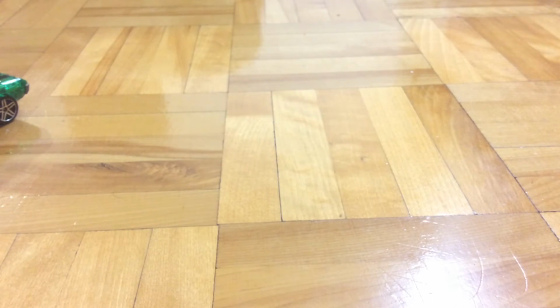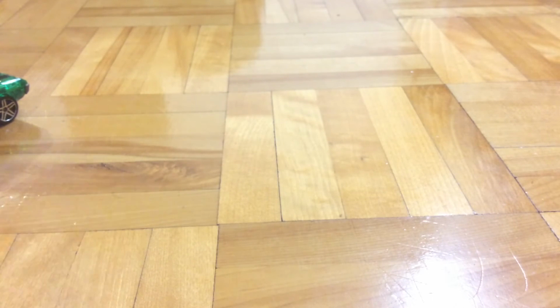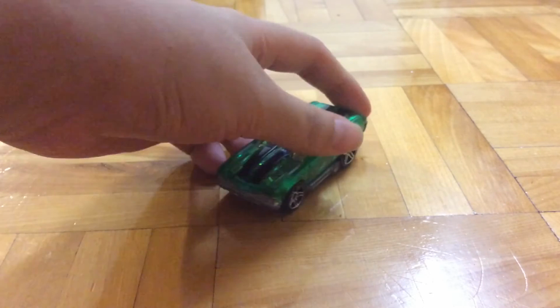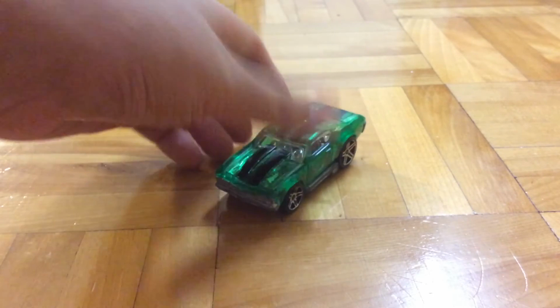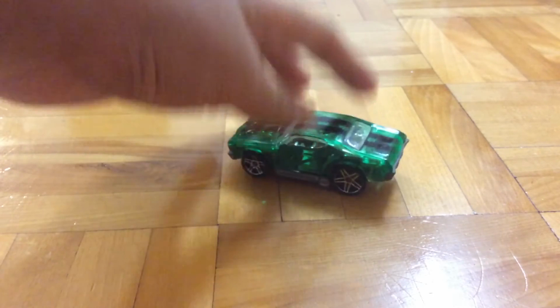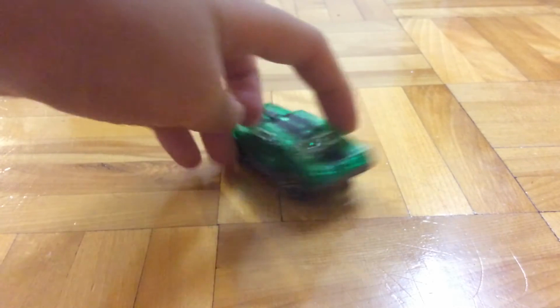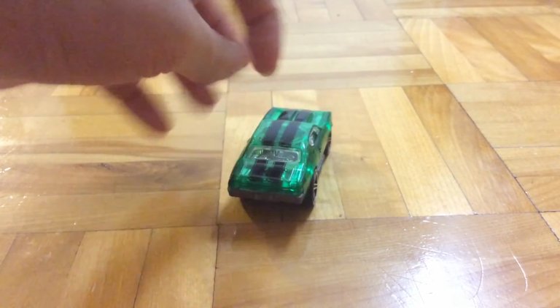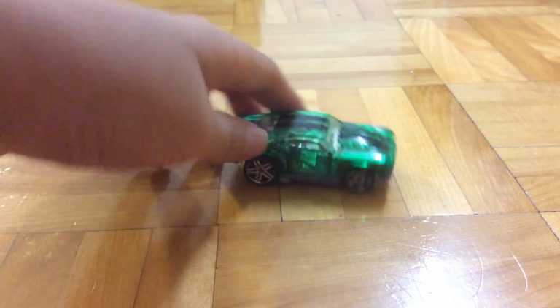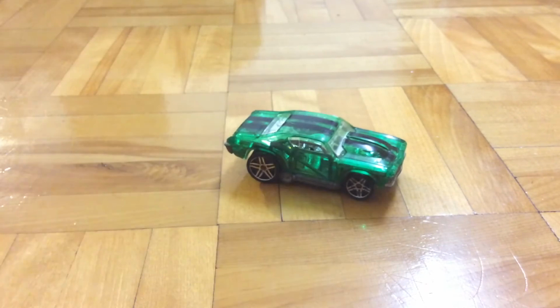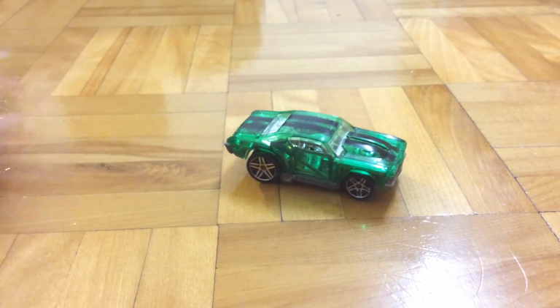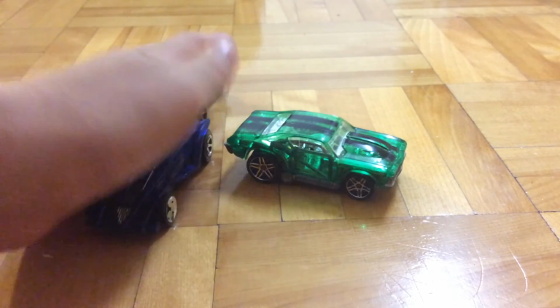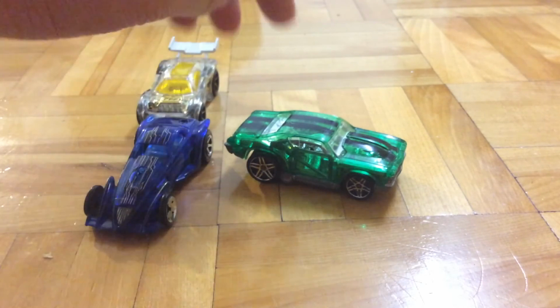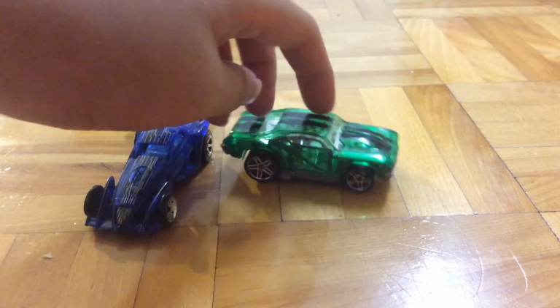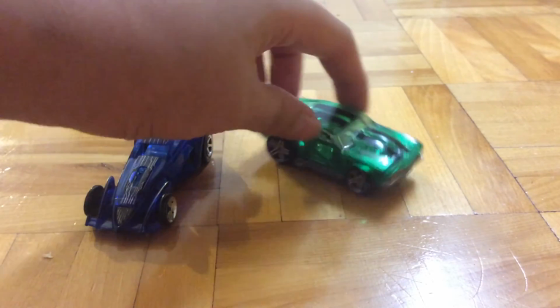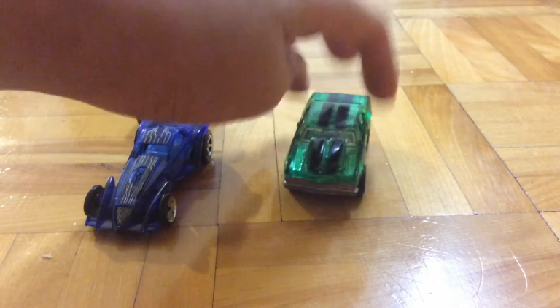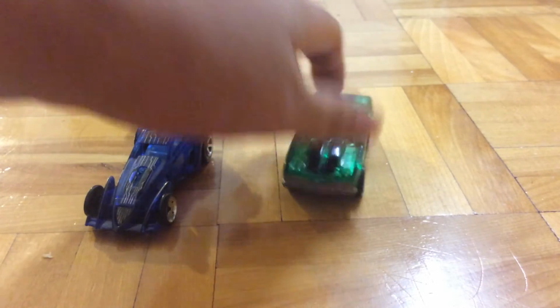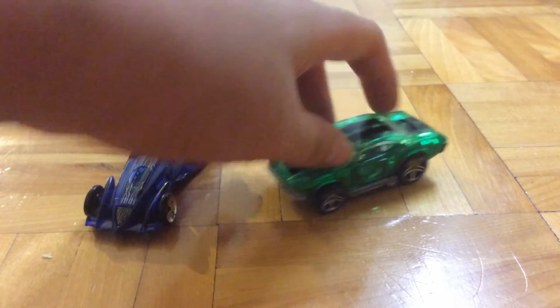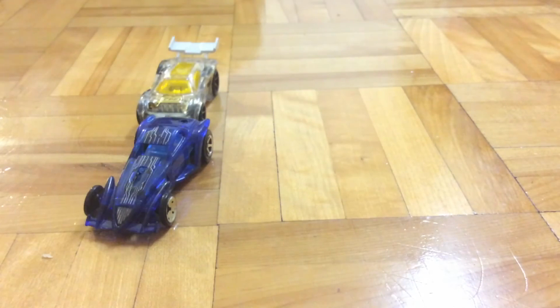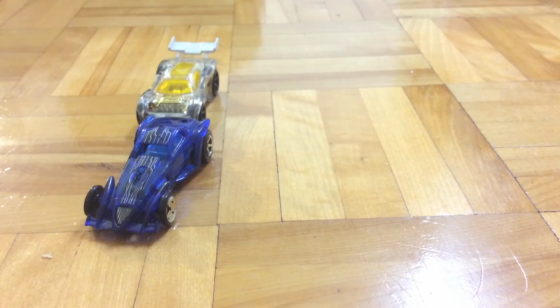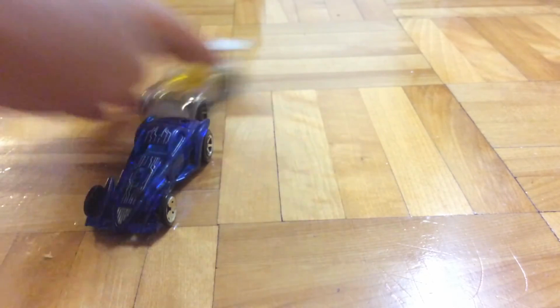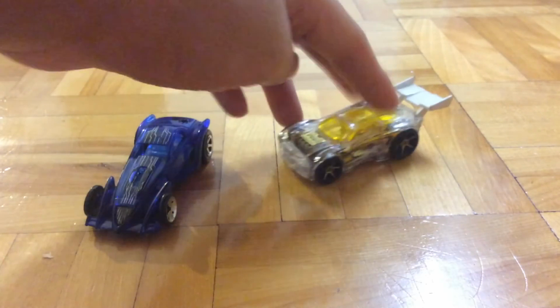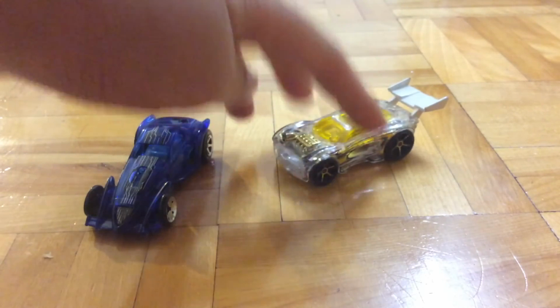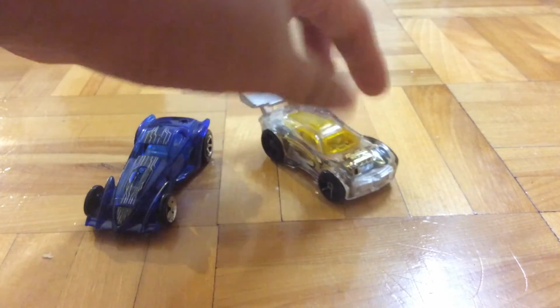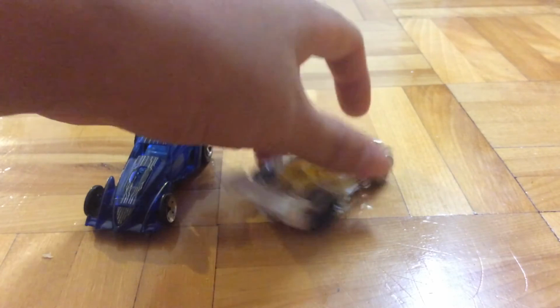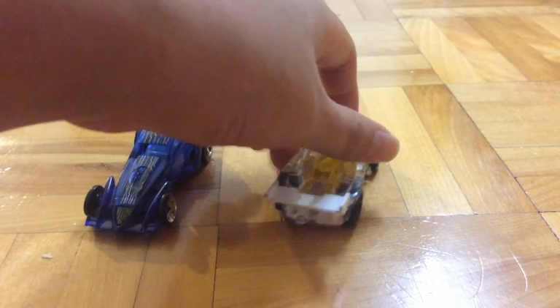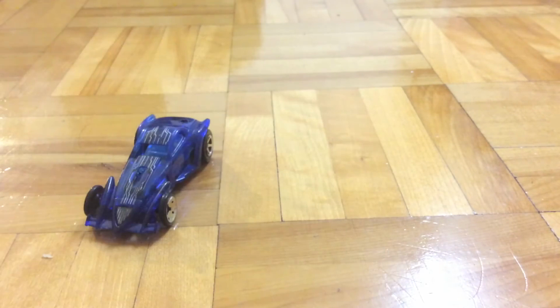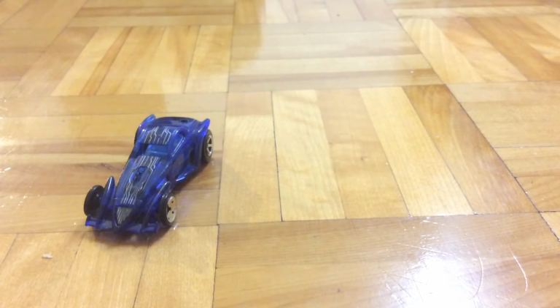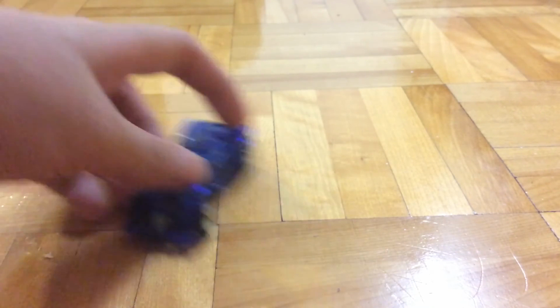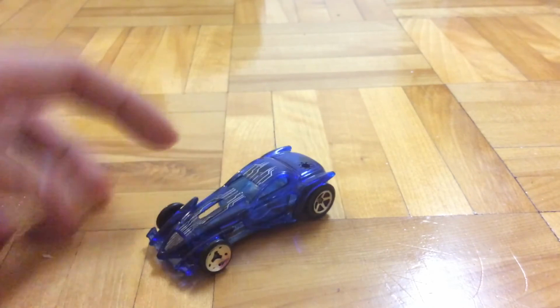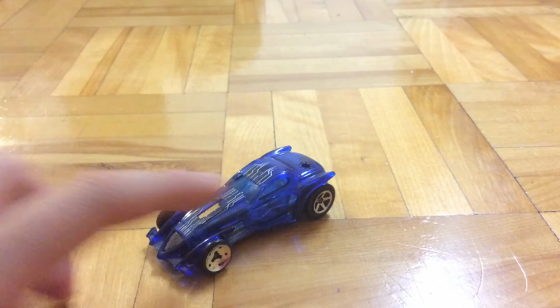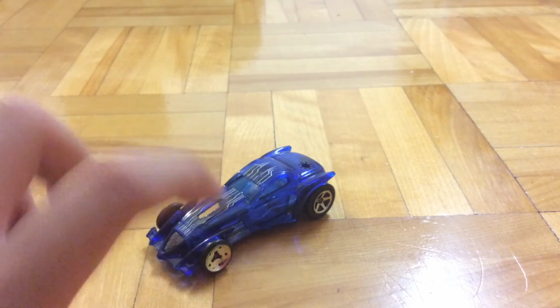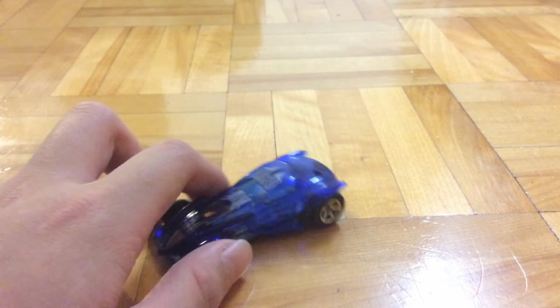Next up there's this five-pack I just want to show you. There's the Chevelle, the Paradigm Shift, and the Brolesque — which has the missing engine.